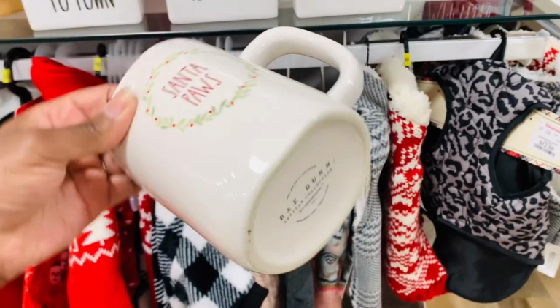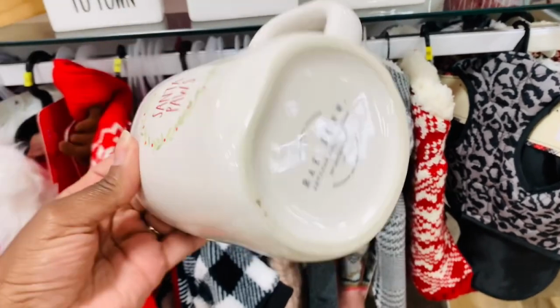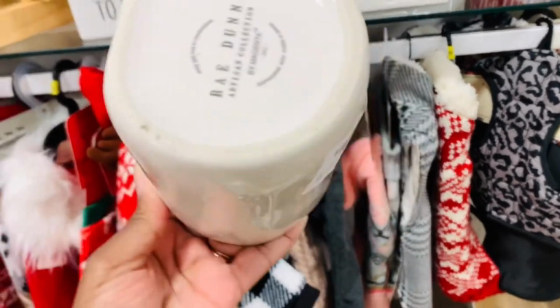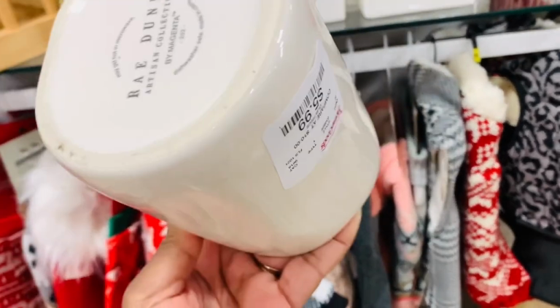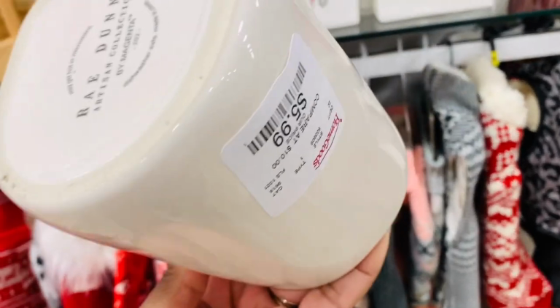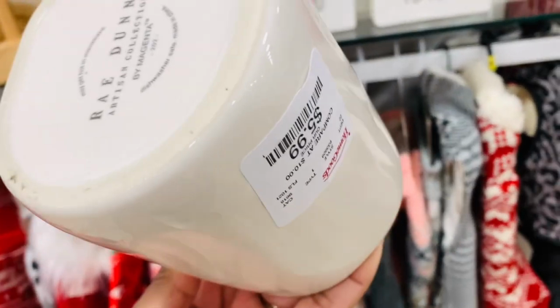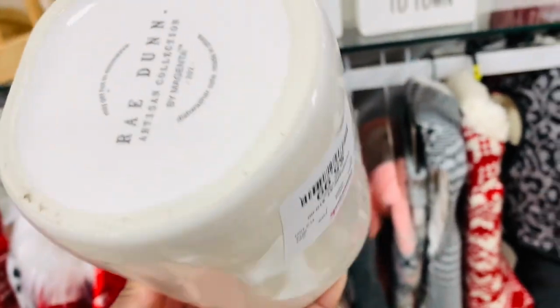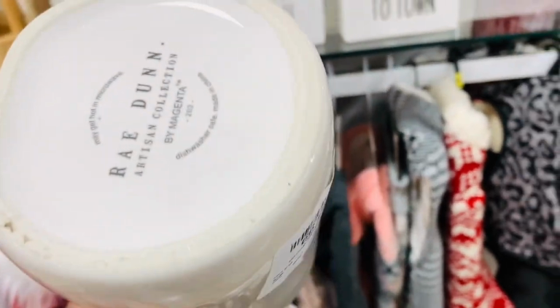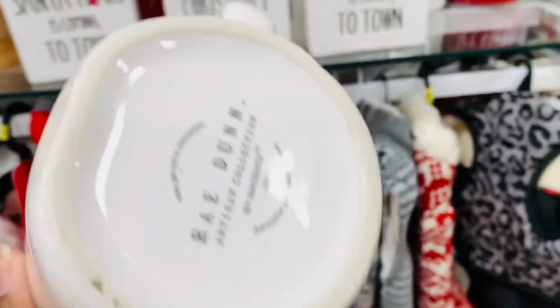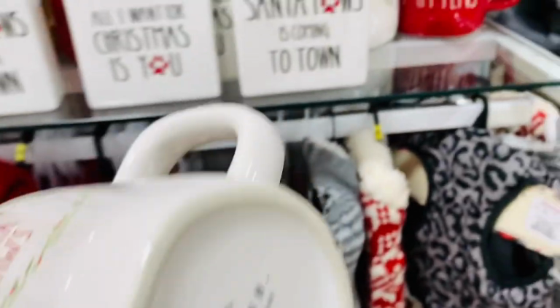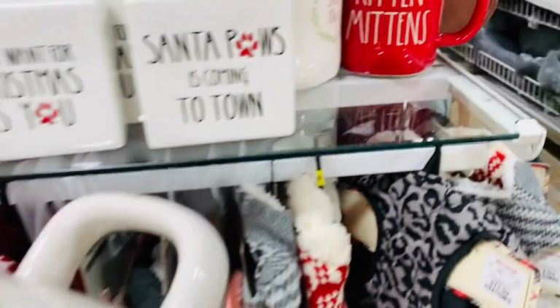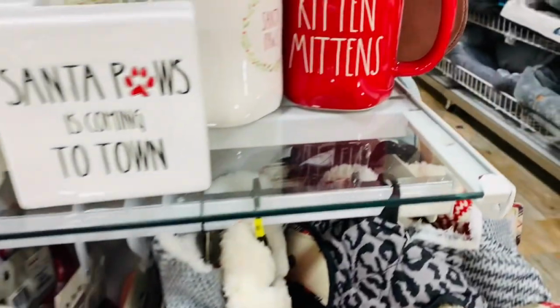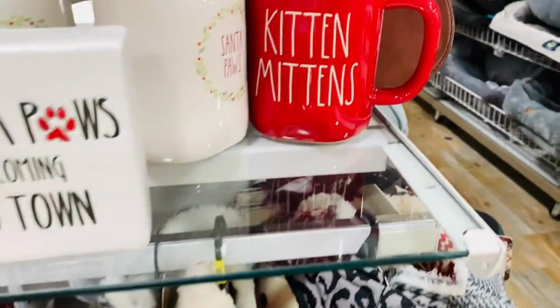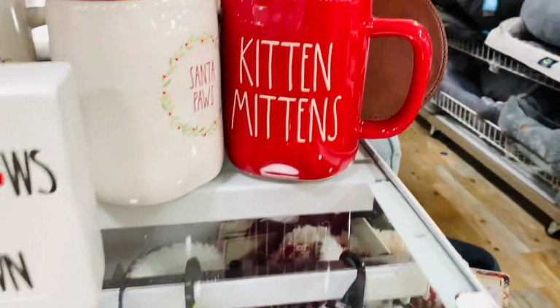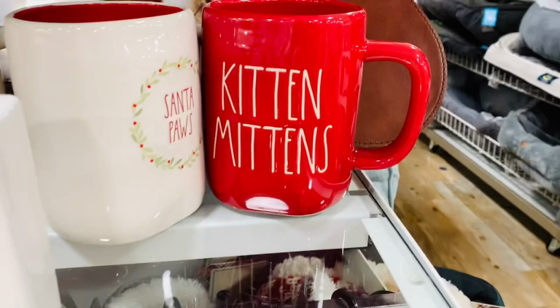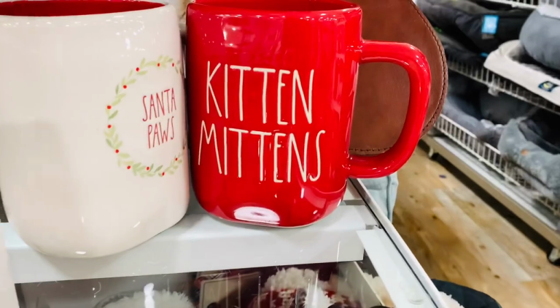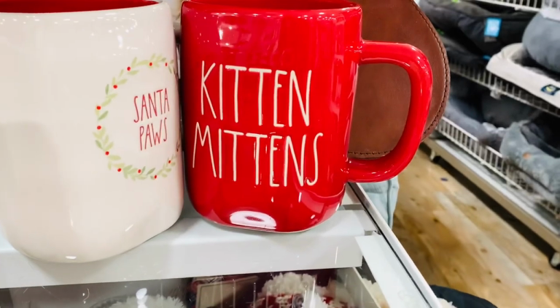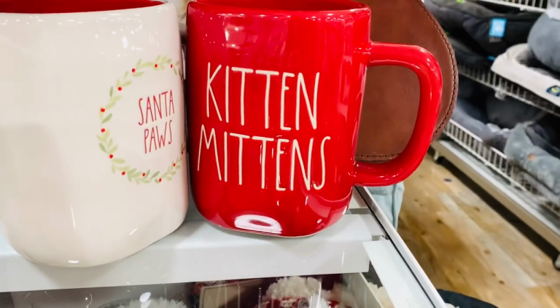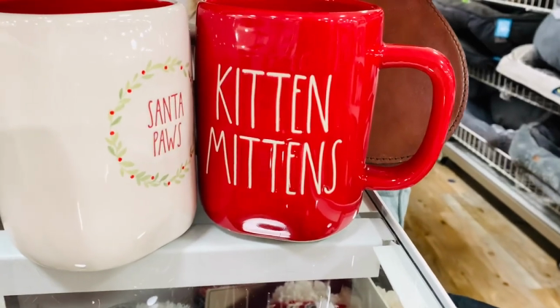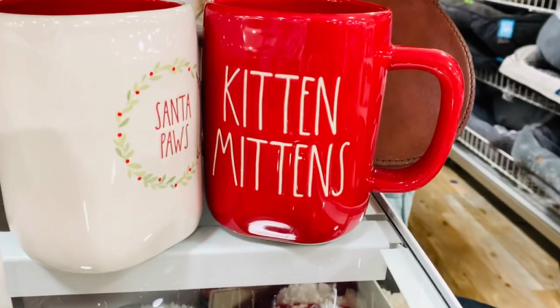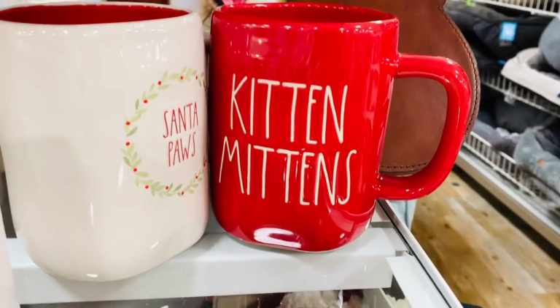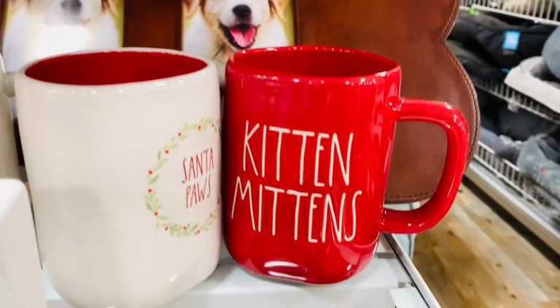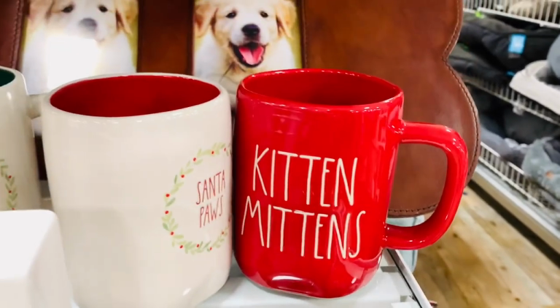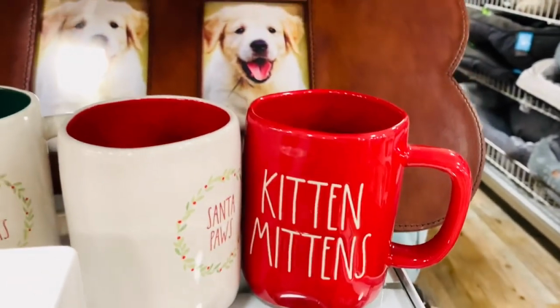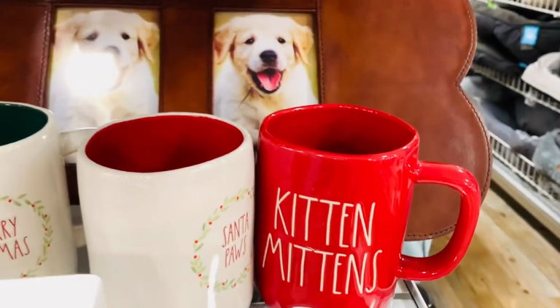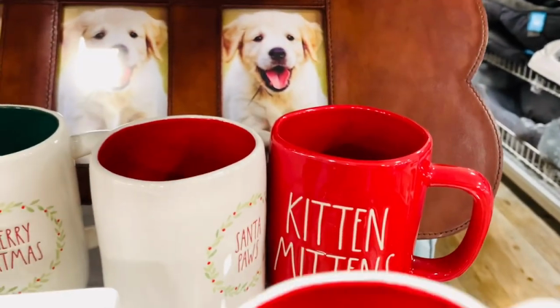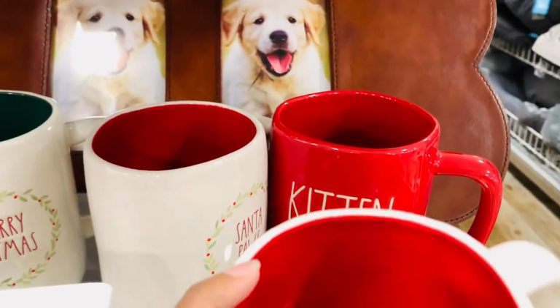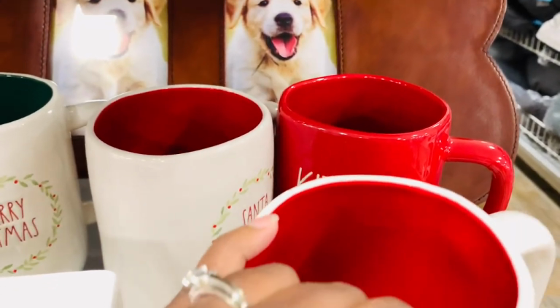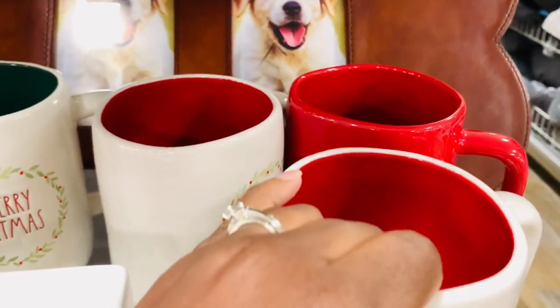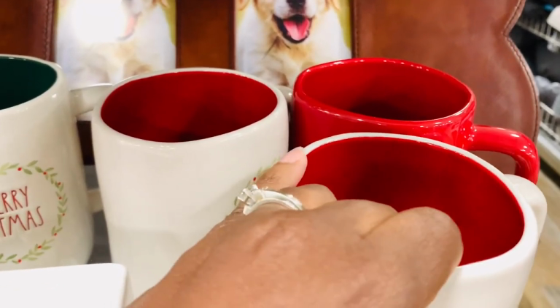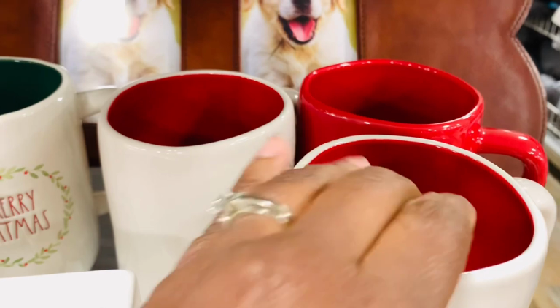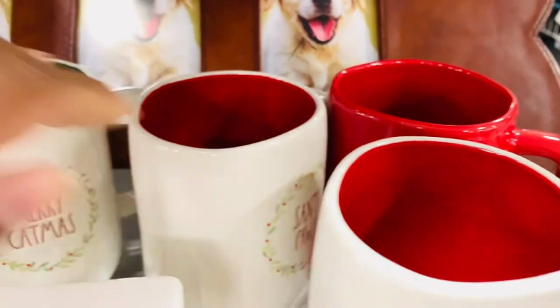All my pet parents, these are so very cute. You could gift yourself these or you can gift them to someone else, but absolutely adorable. Those are great finds.